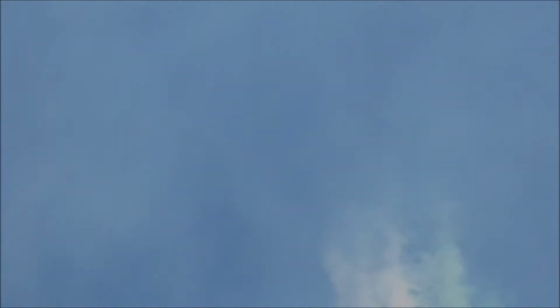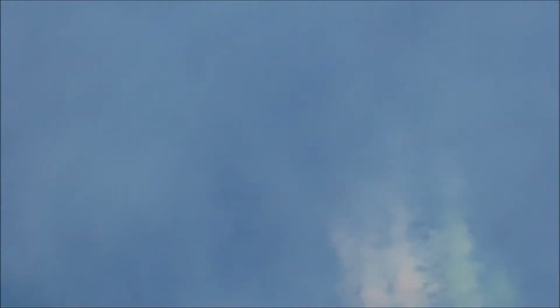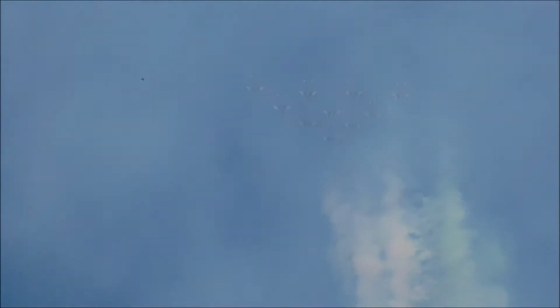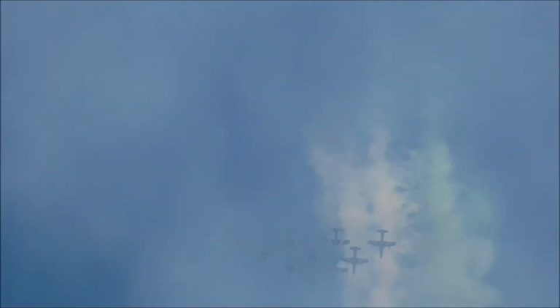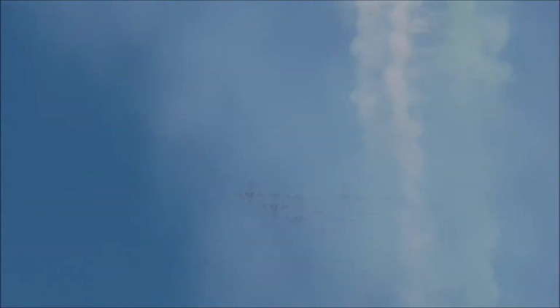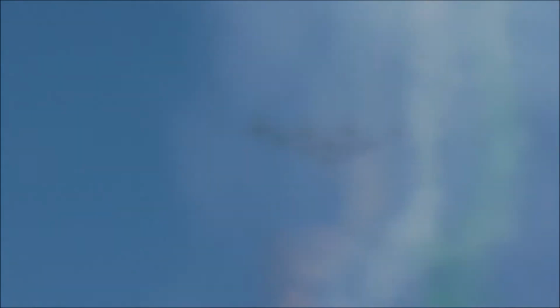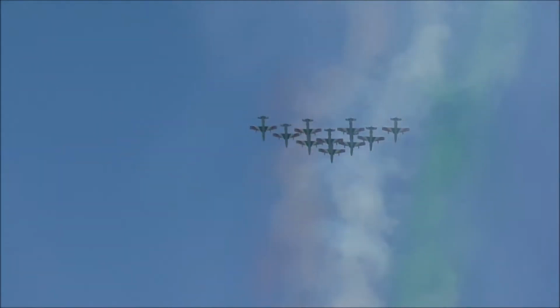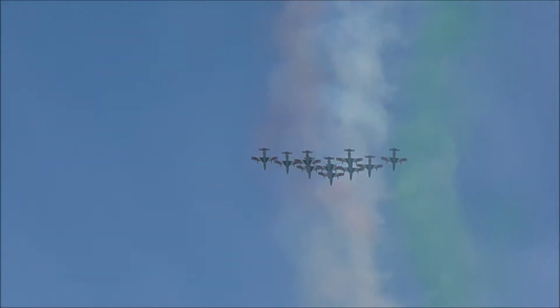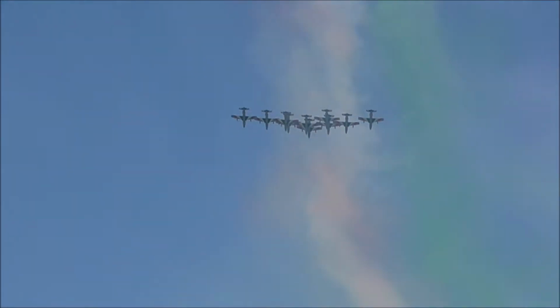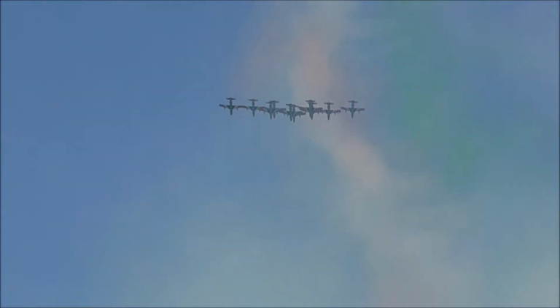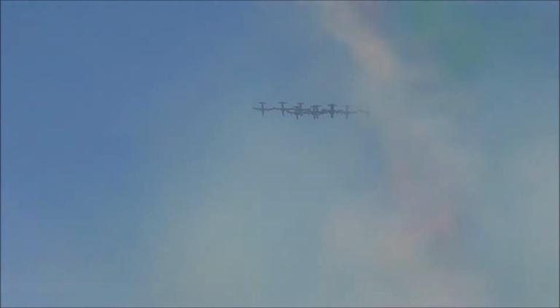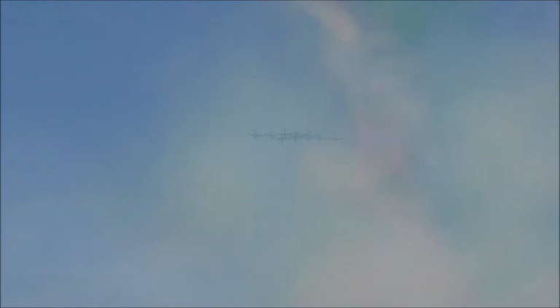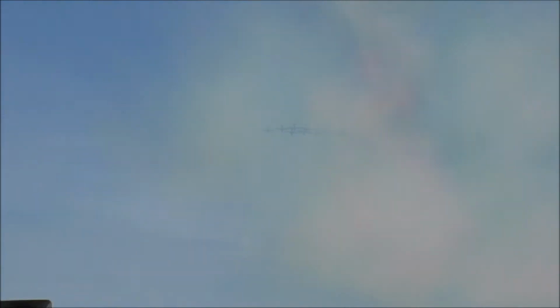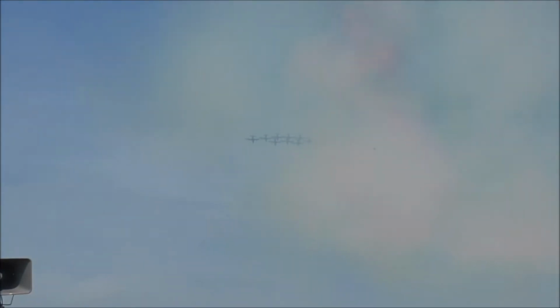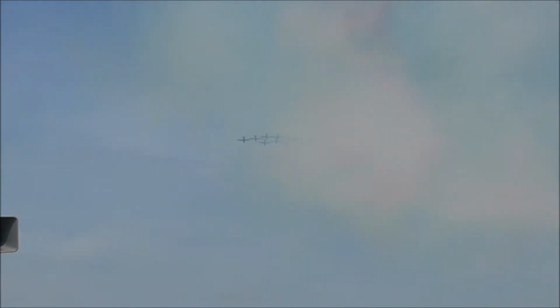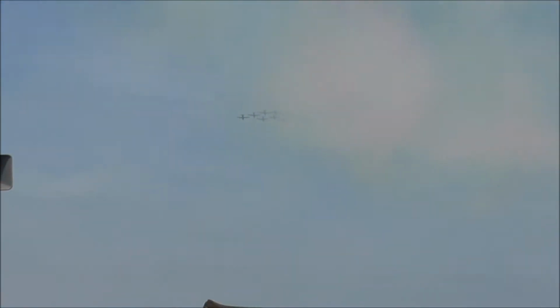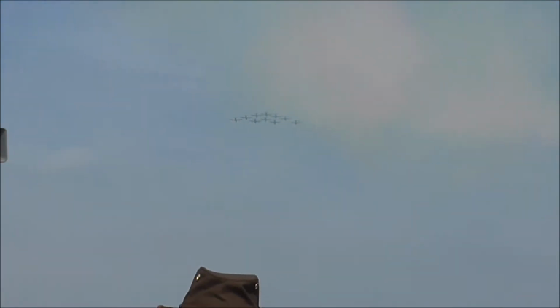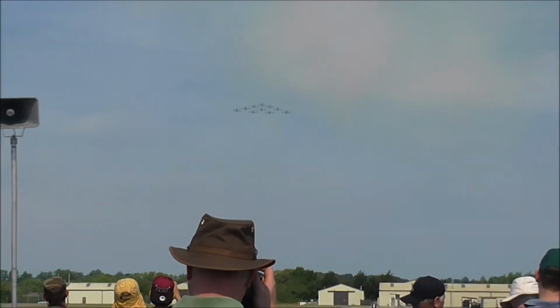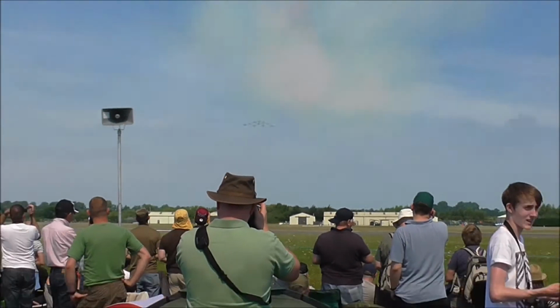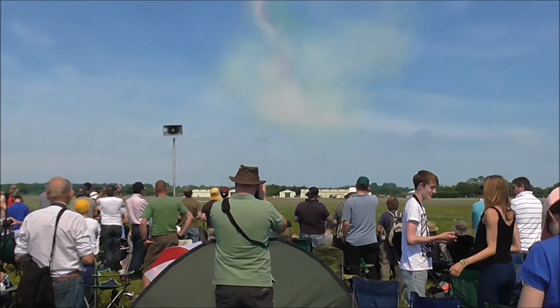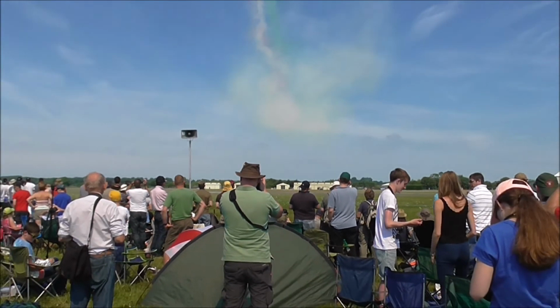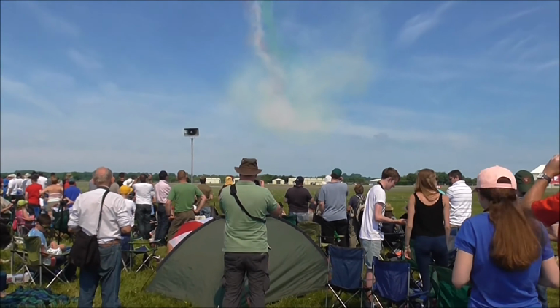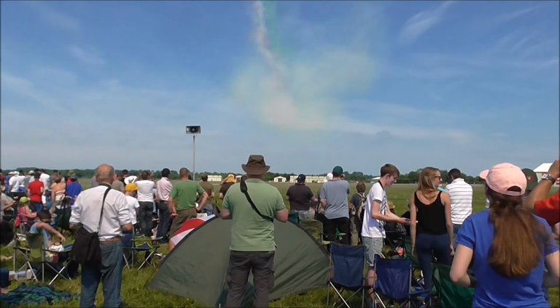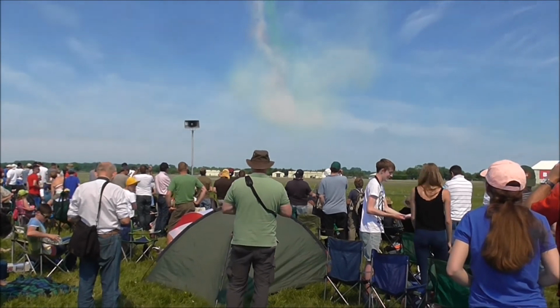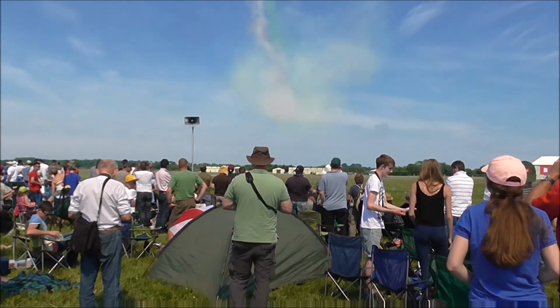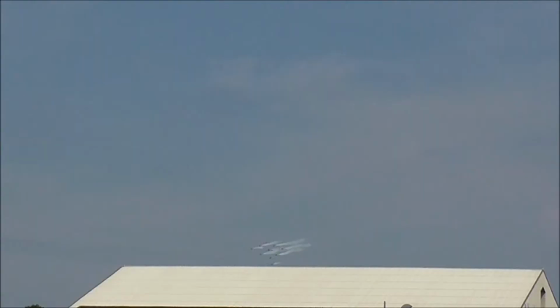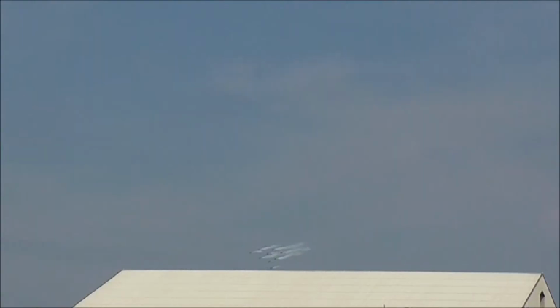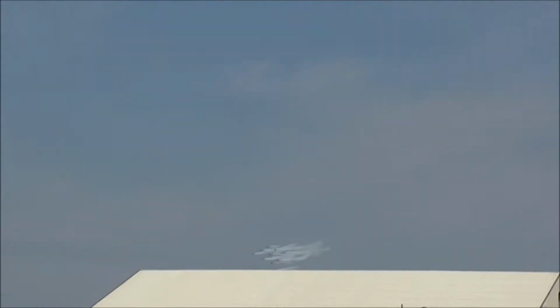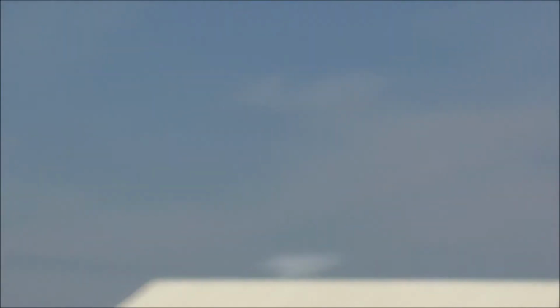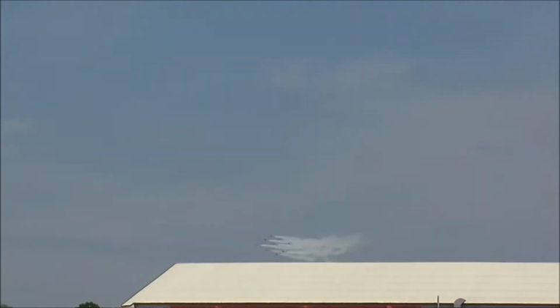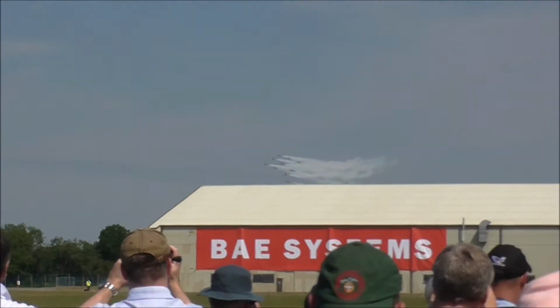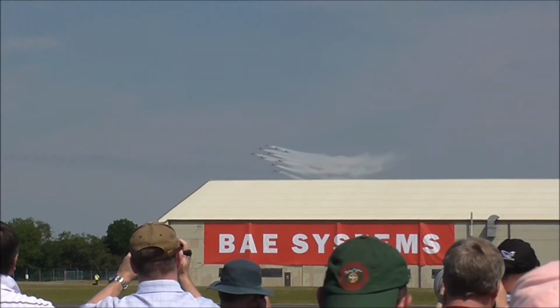Triangle formation for the Frecce Tricolori — ready to switch and change the formation. The giant triangle will be replaced. Ten — Hercules white smoke.